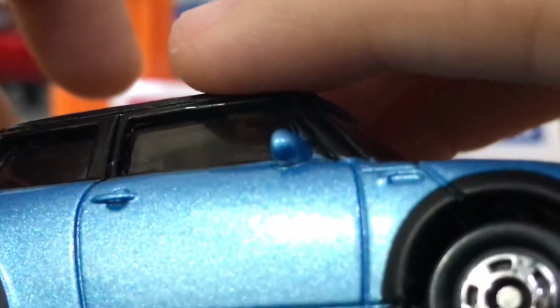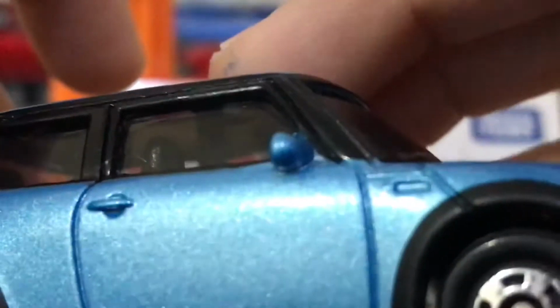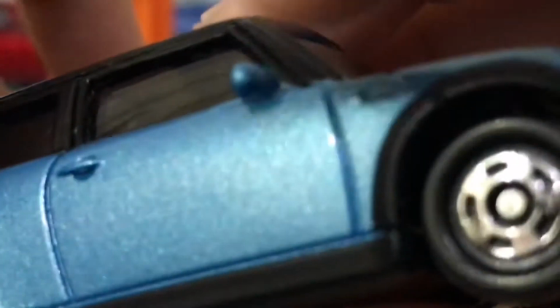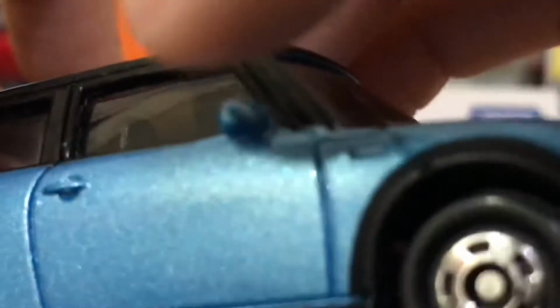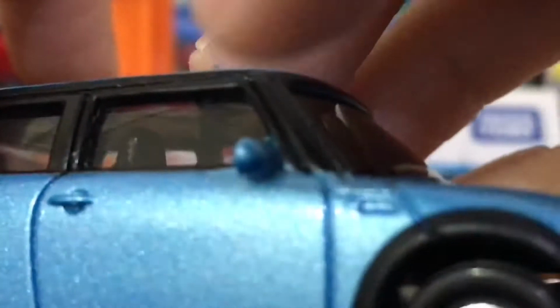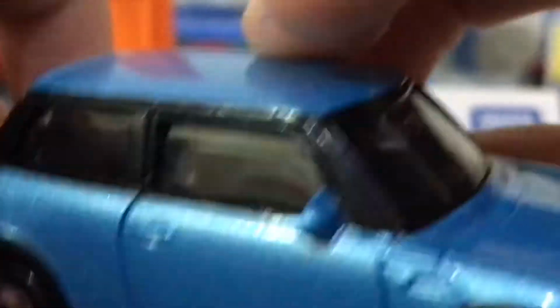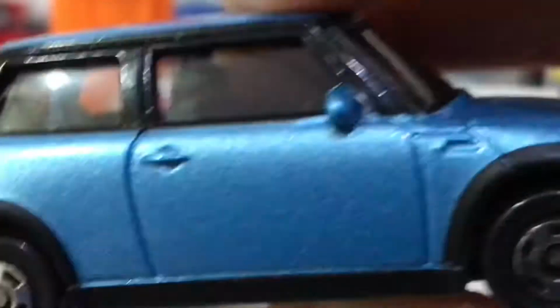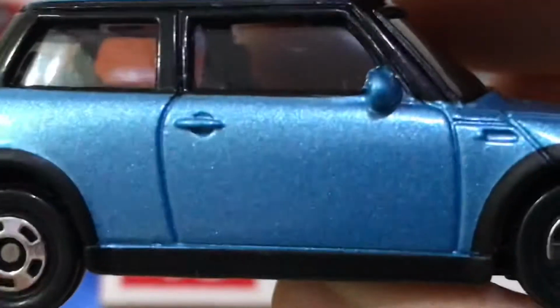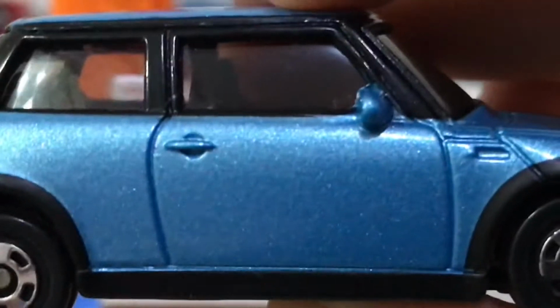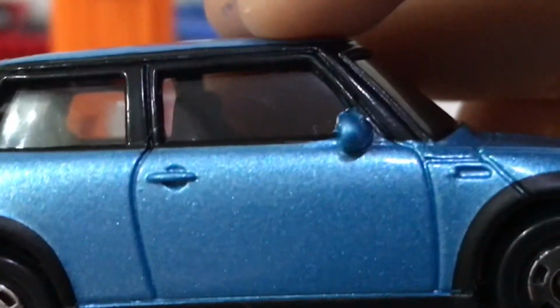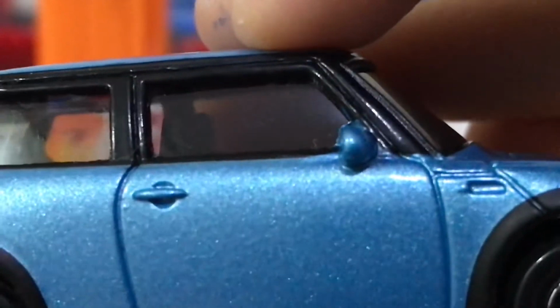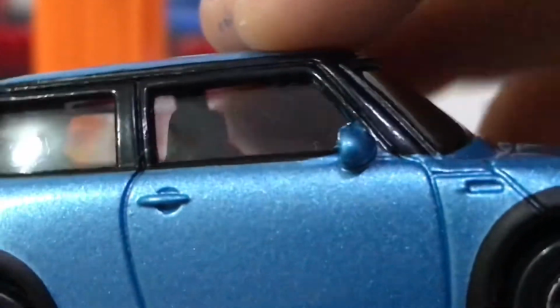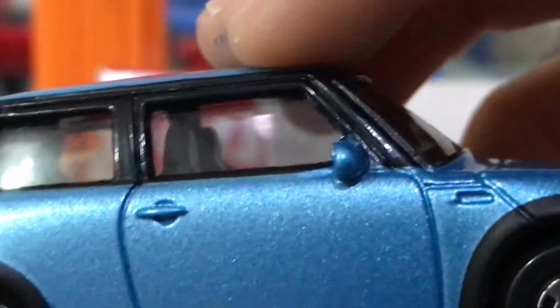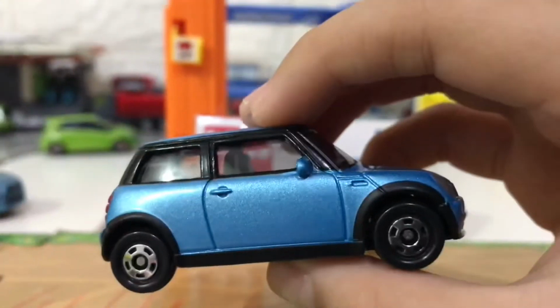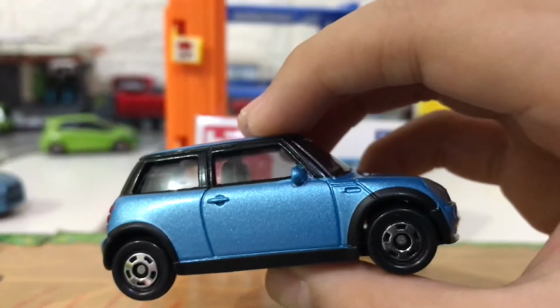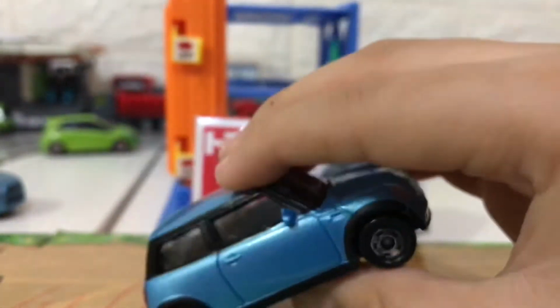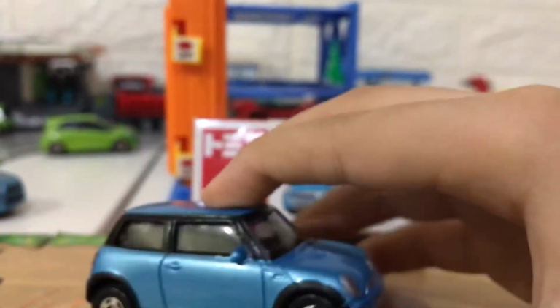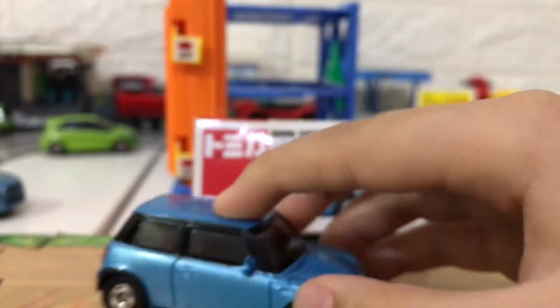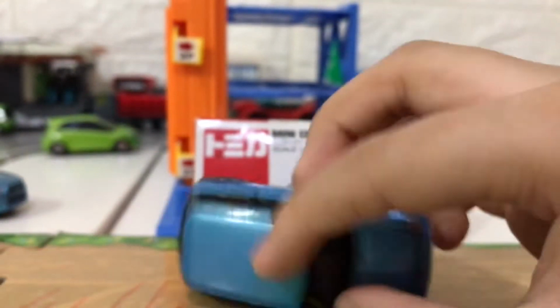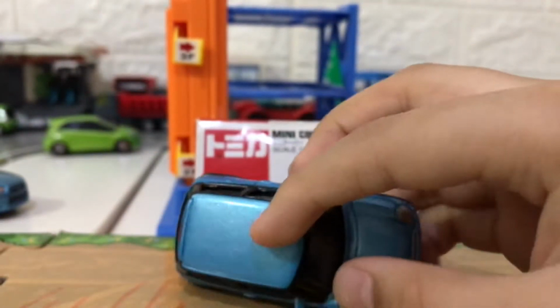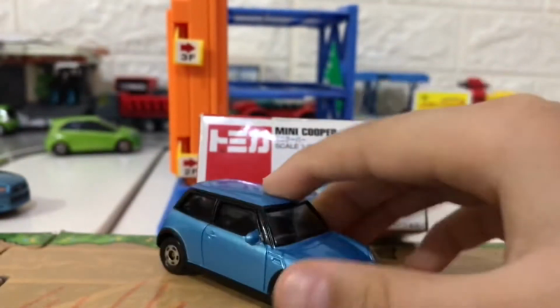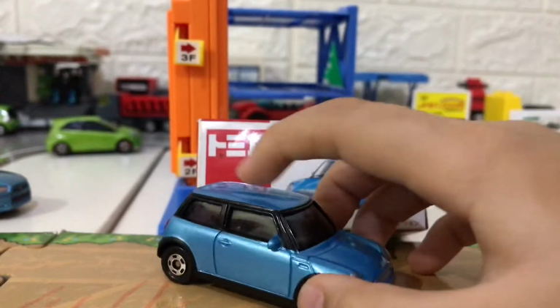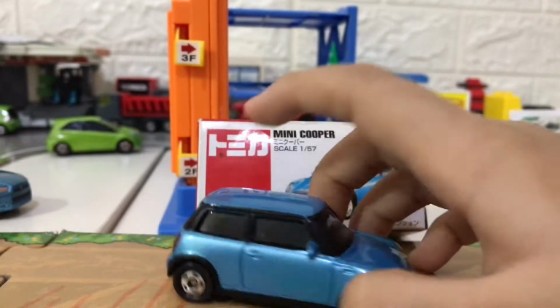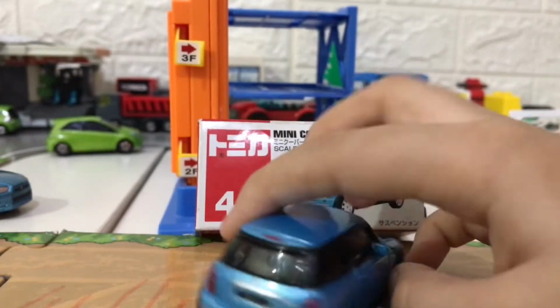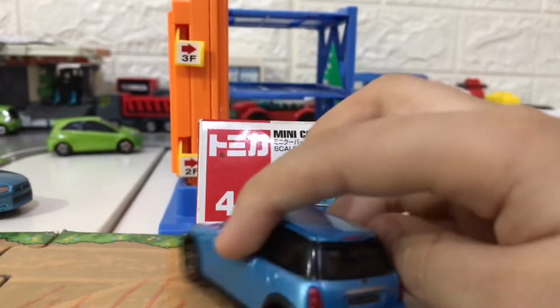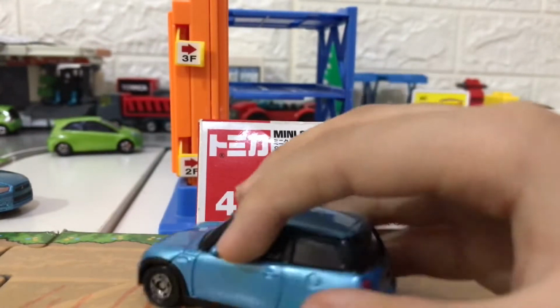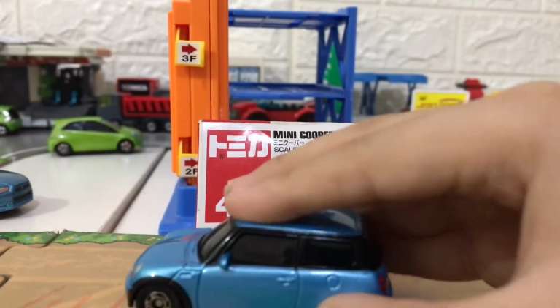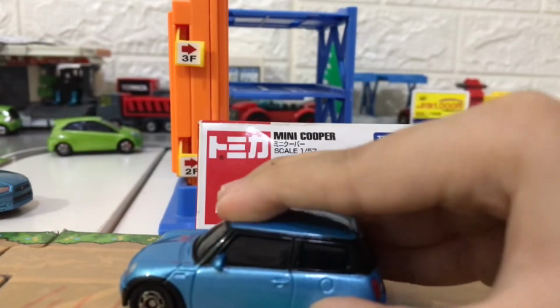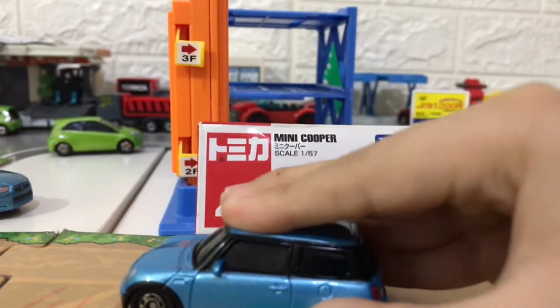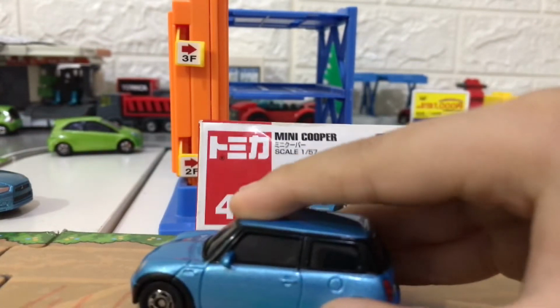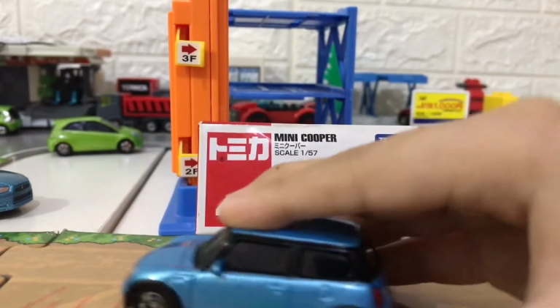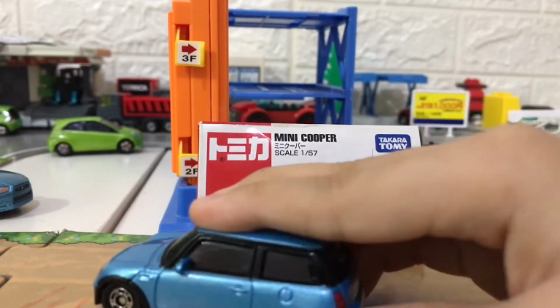This Mini Cooper was released in 2006 in September and discontinued in 2016 in December — about 10 years.